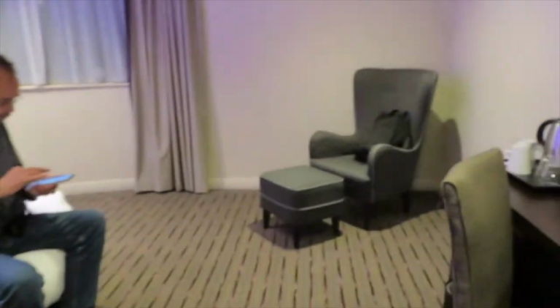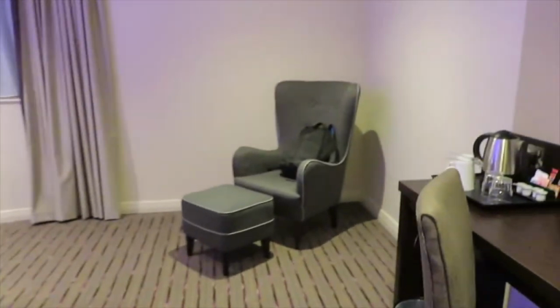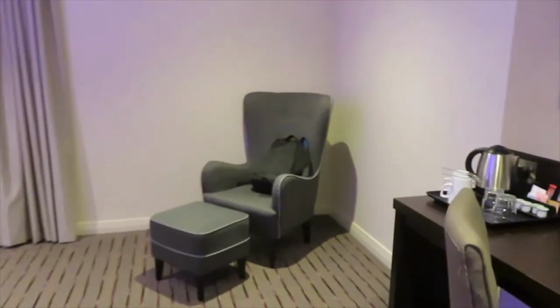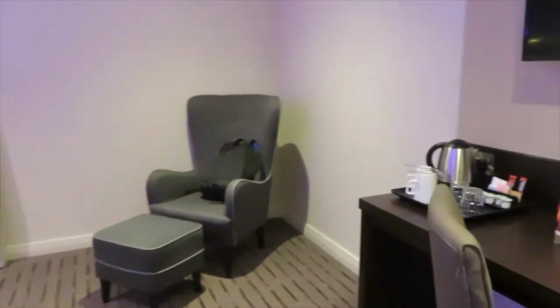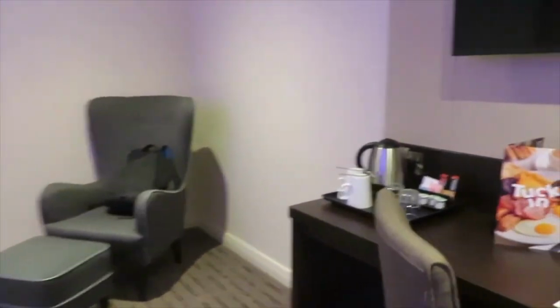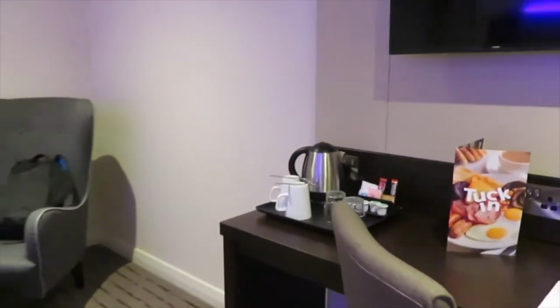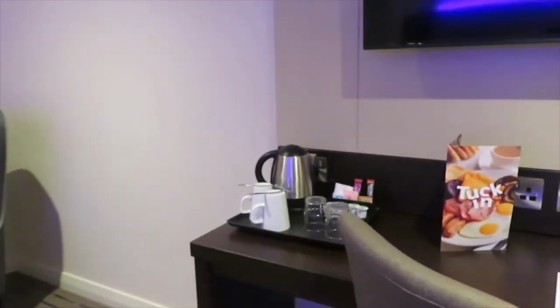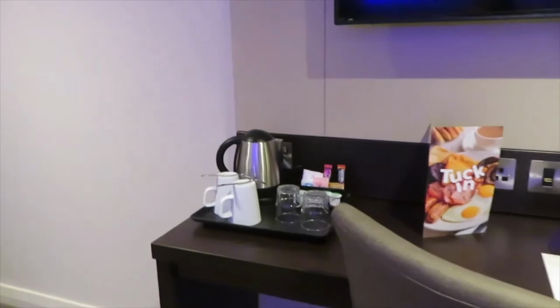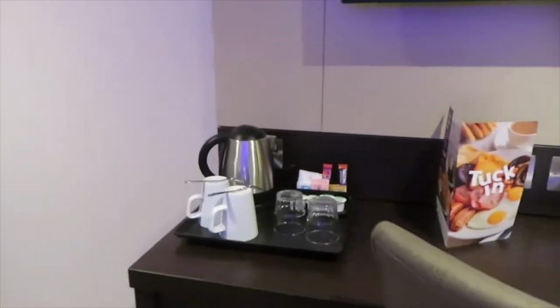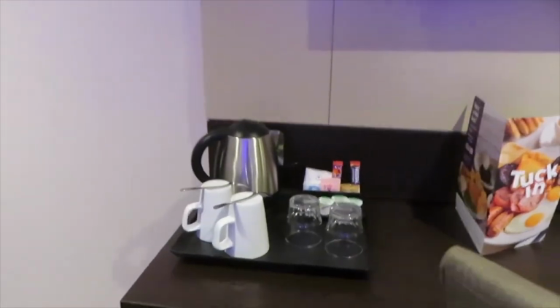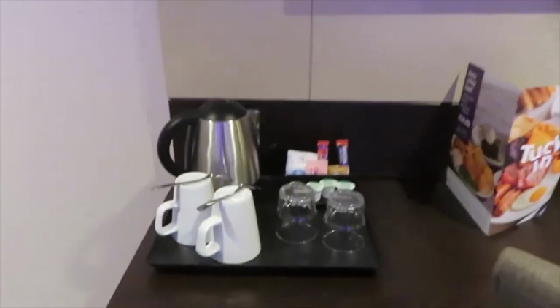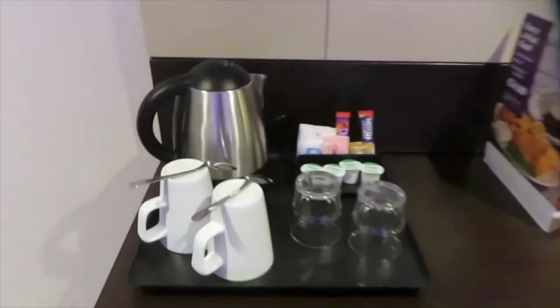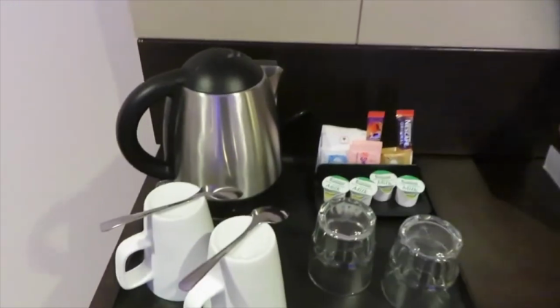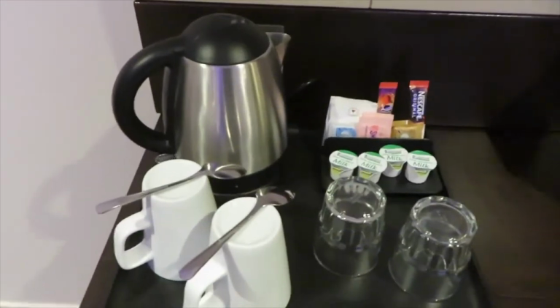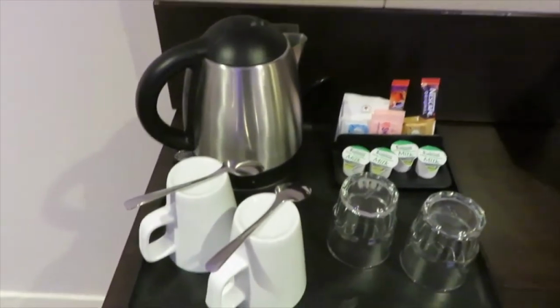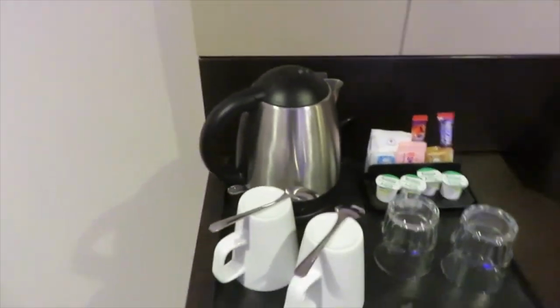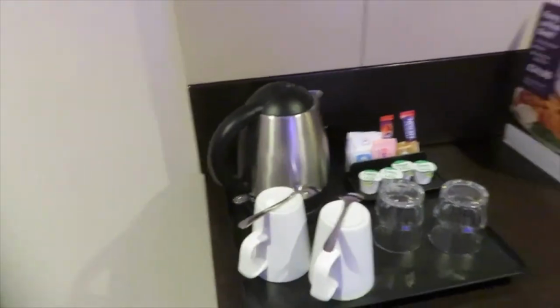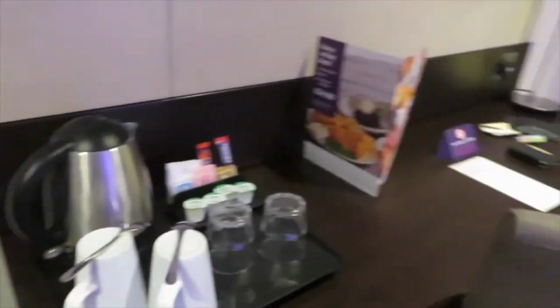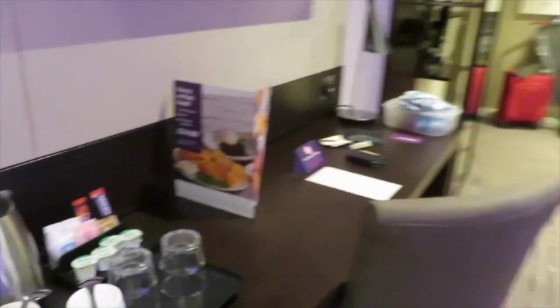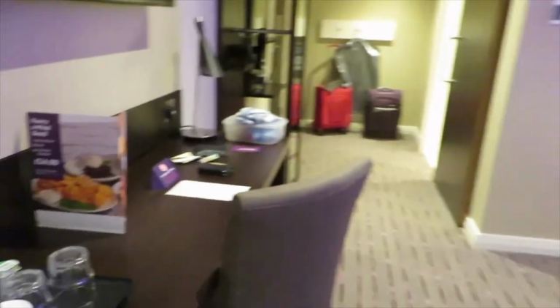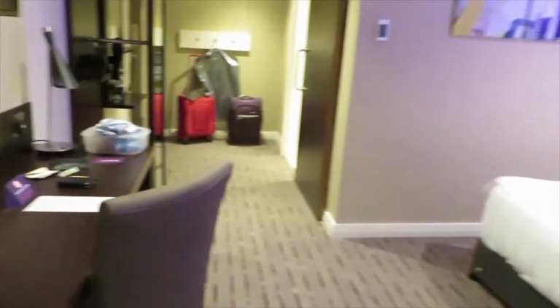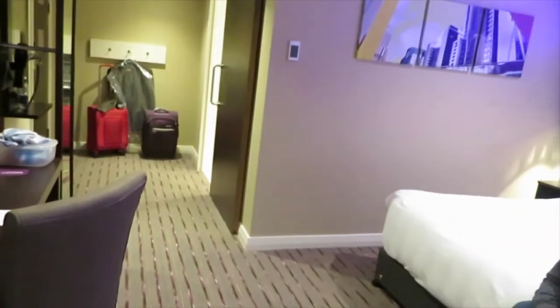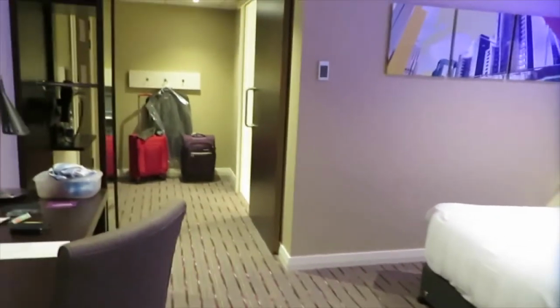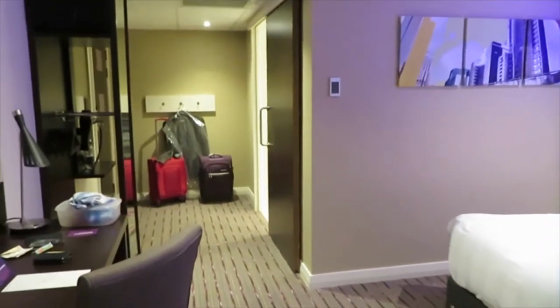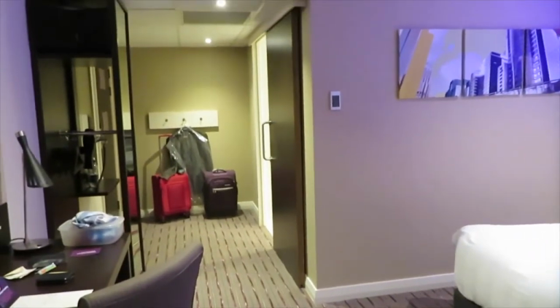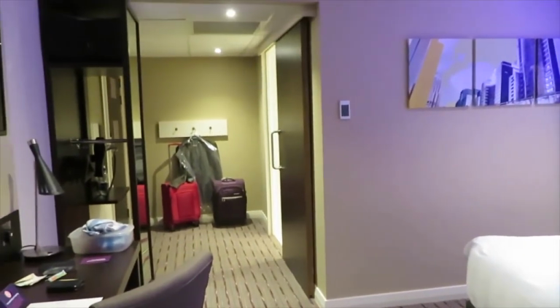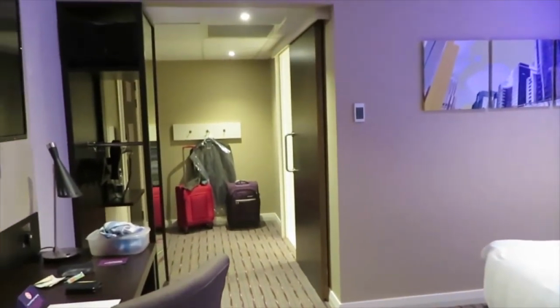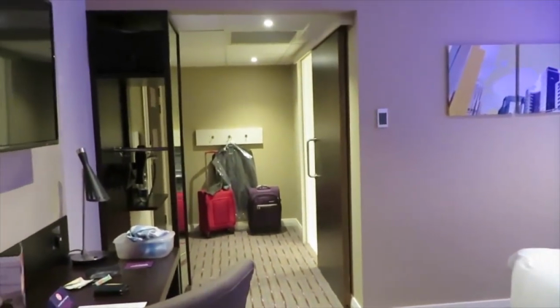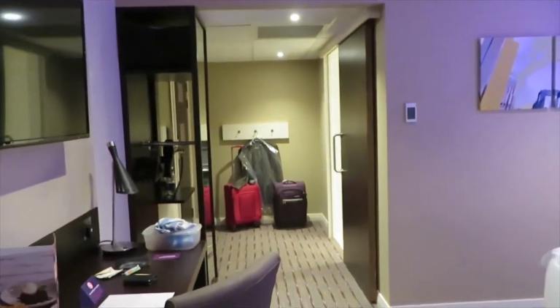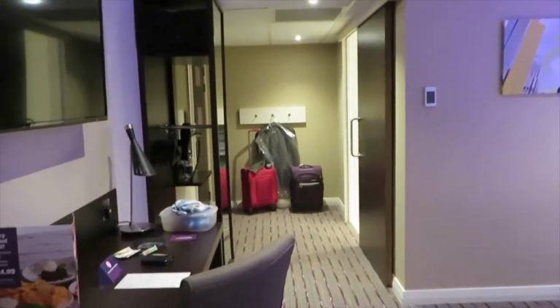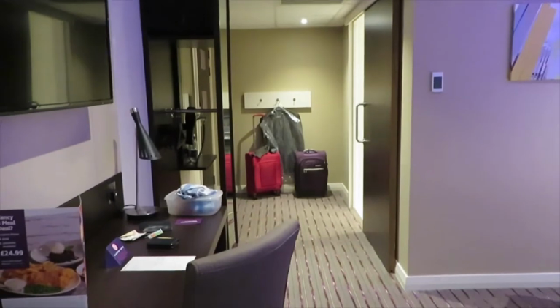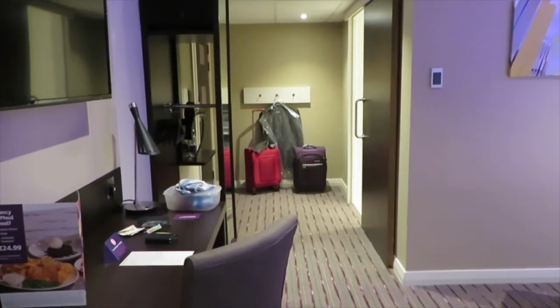And here you have a kettle — everything is perfect. Premier Inn bath, very big room.